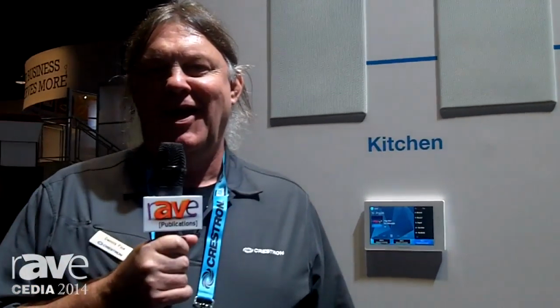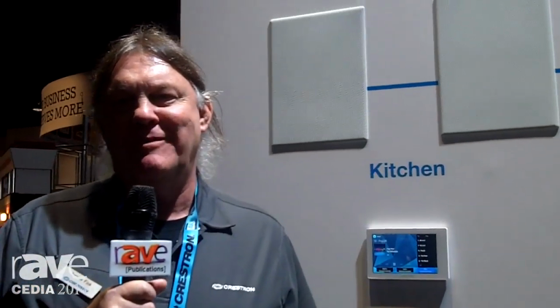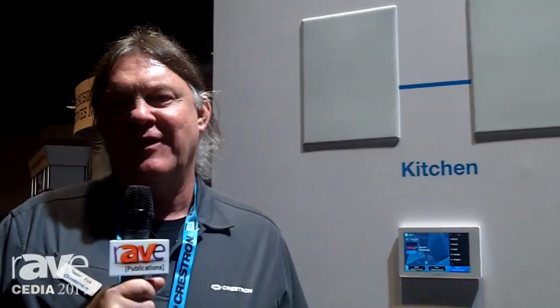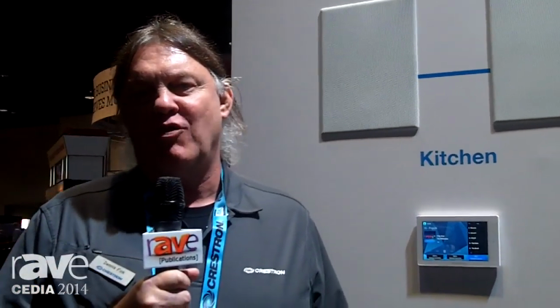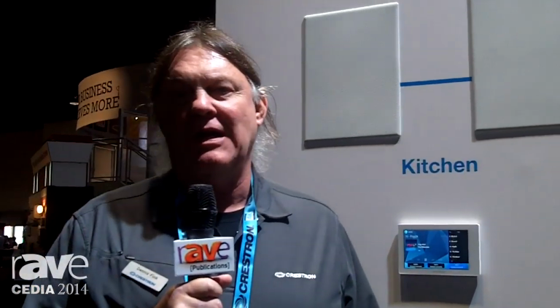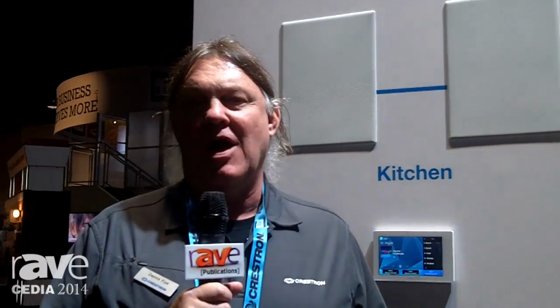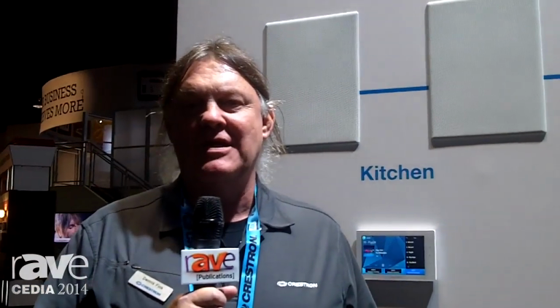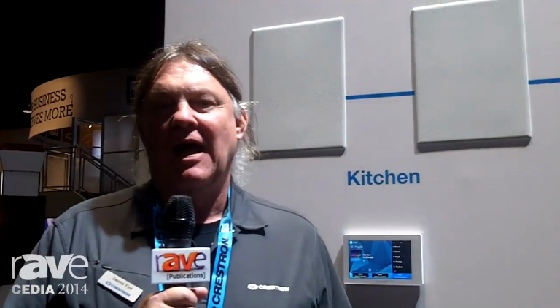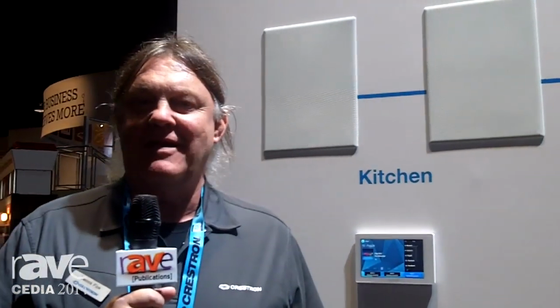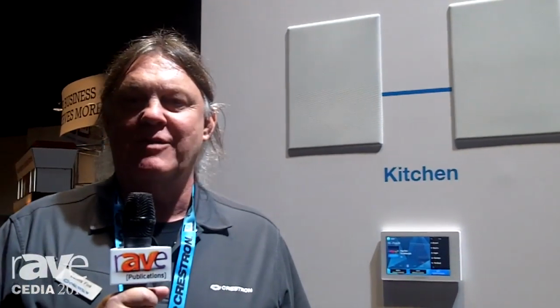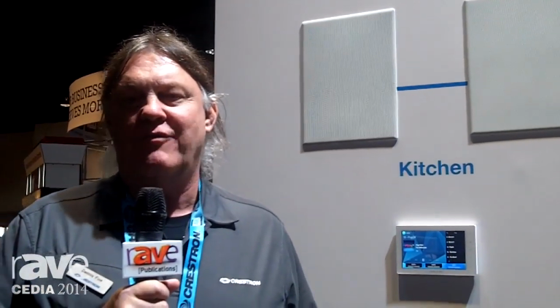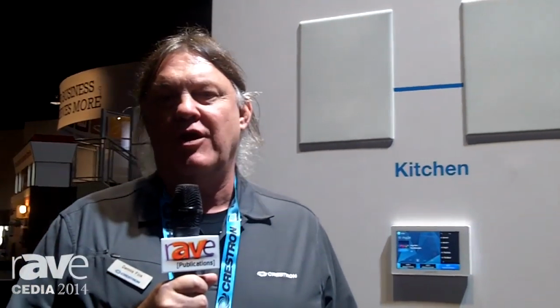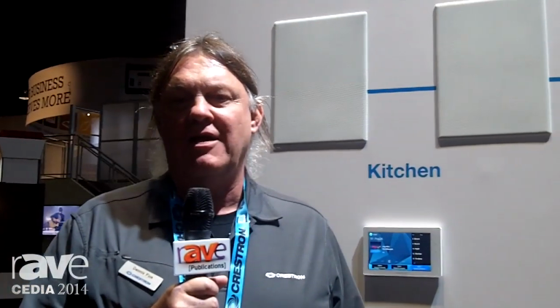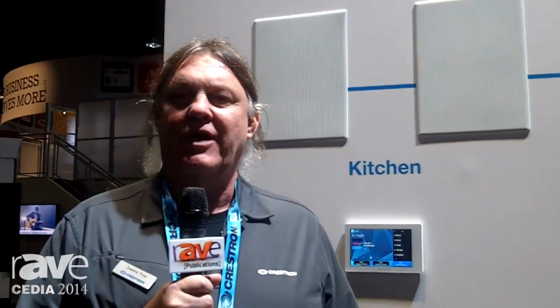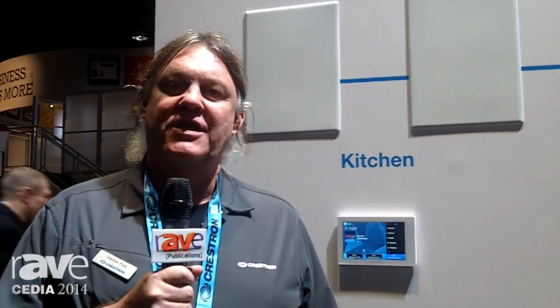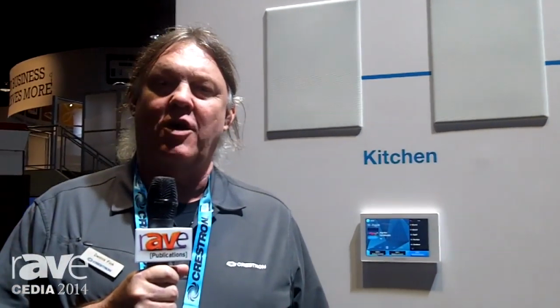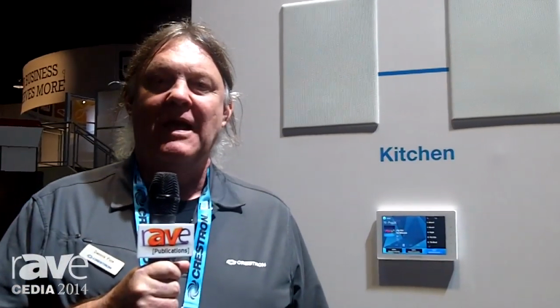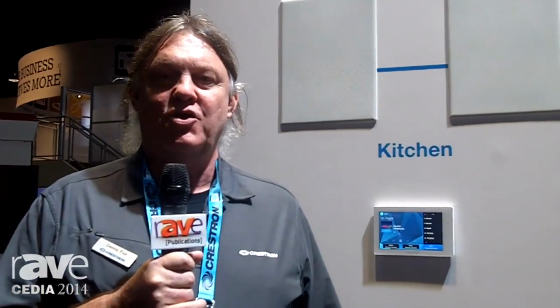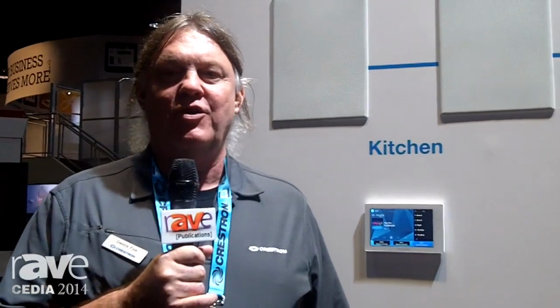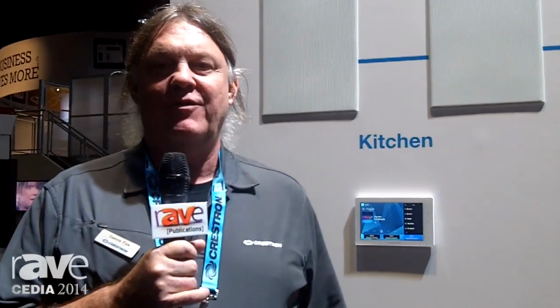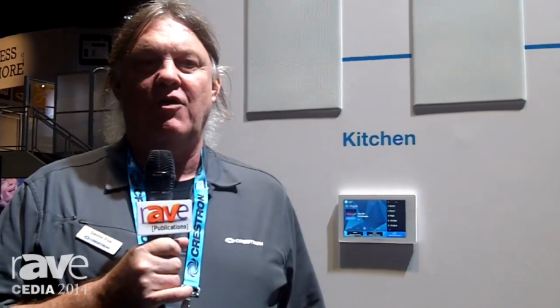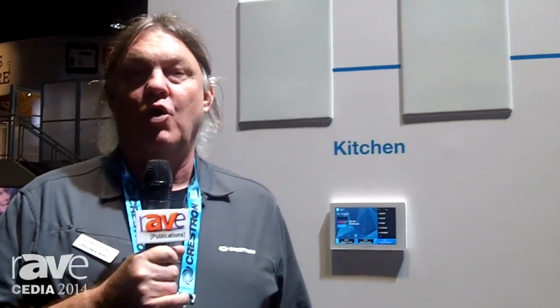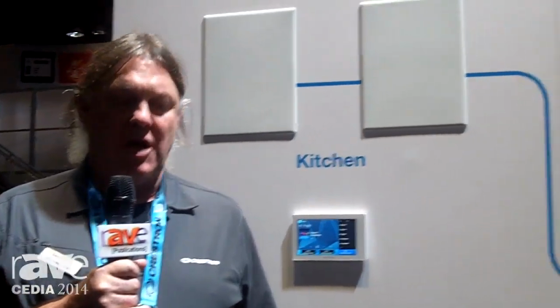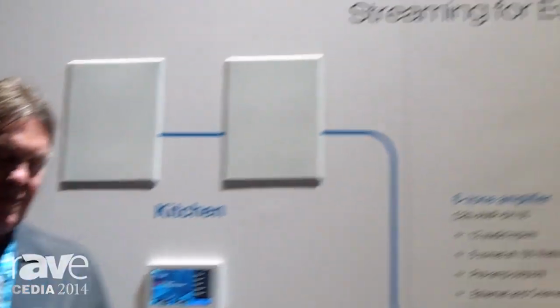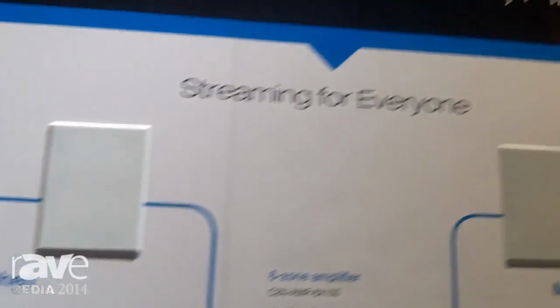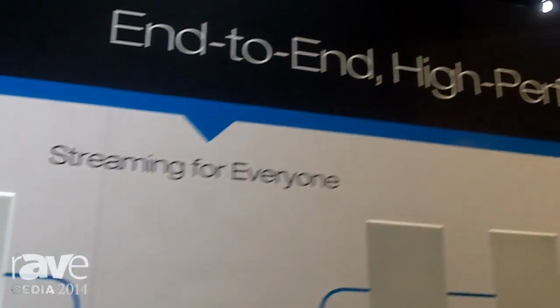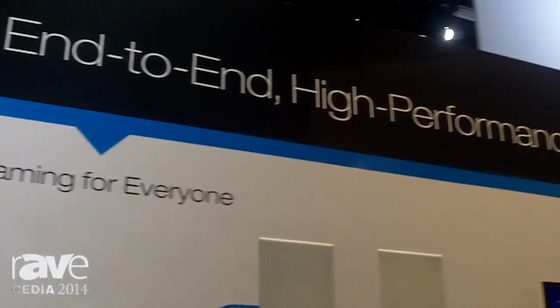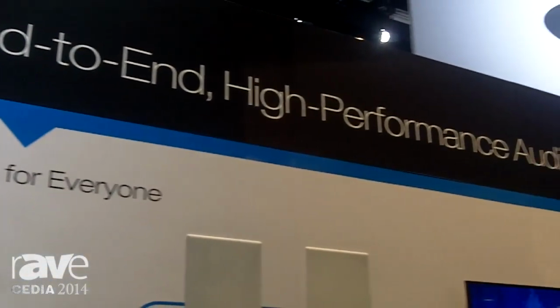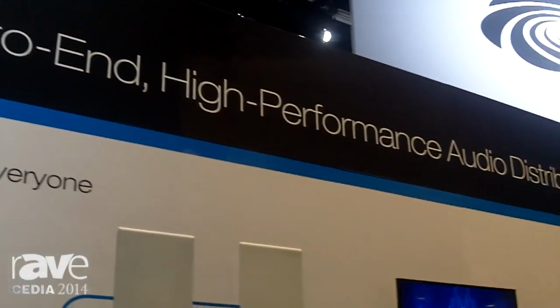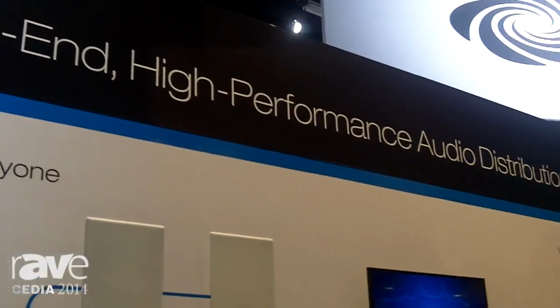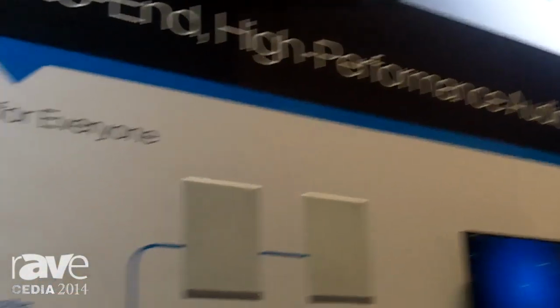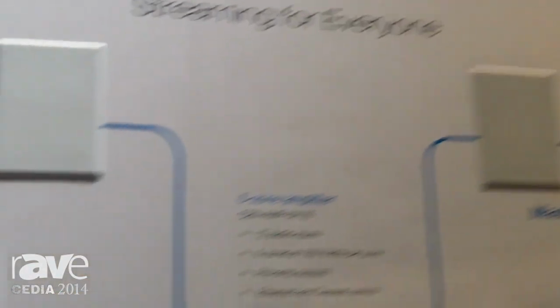Hello, I'm Dennis Fink from Crestron Electronics. I'm the technology manager for audio products and we're here at the Cedia Show. I'd like to talk to you about a few of our new audio products. The first being the NSP-1, a network streamer.